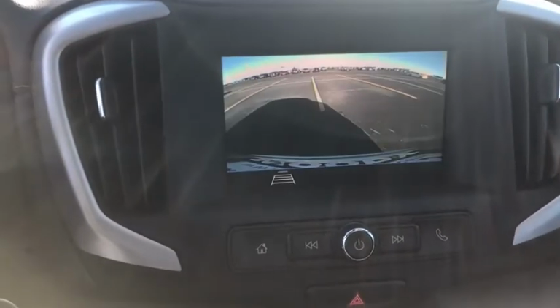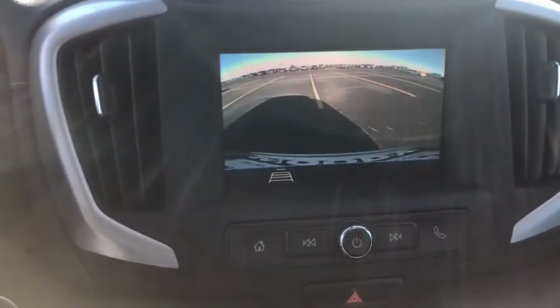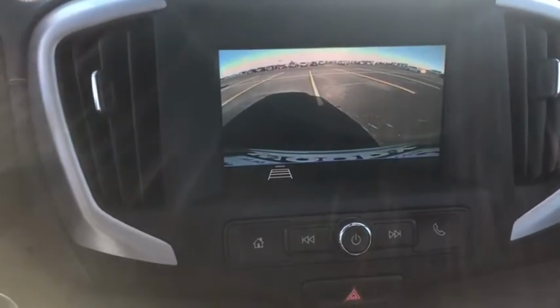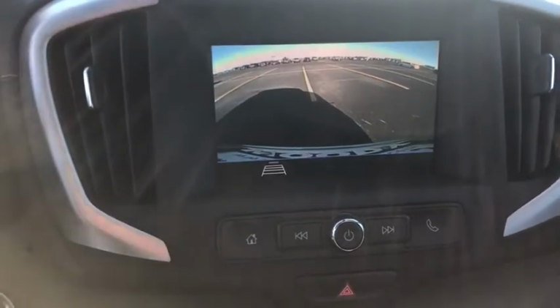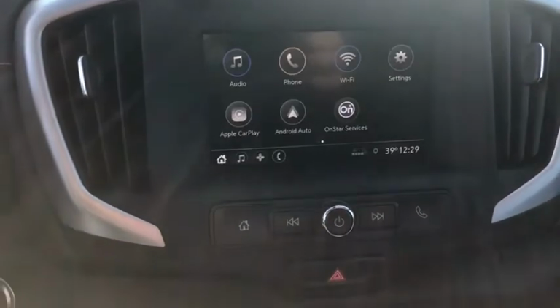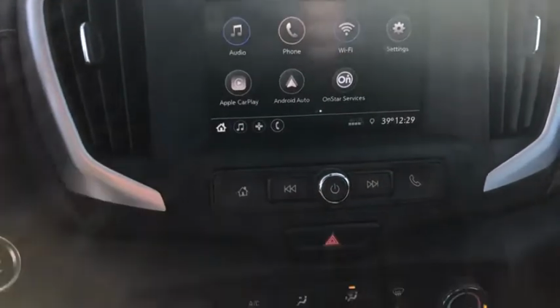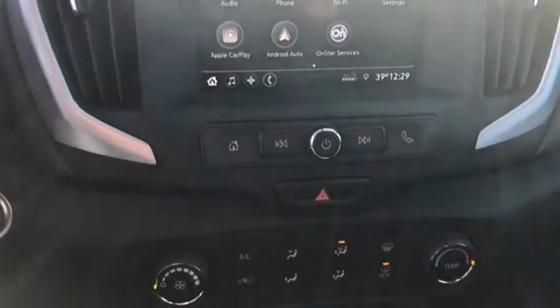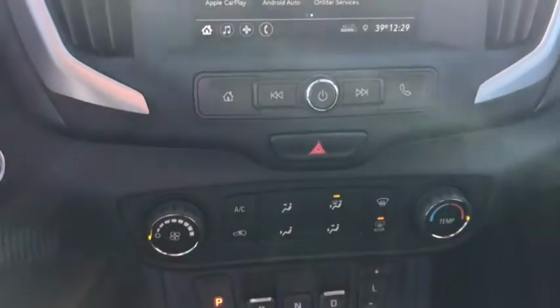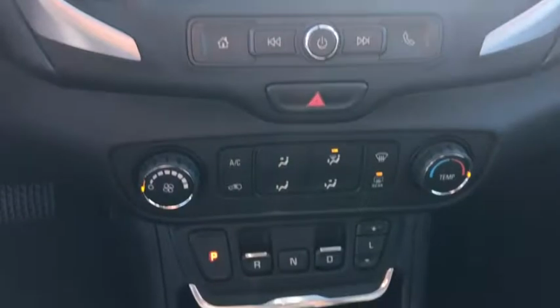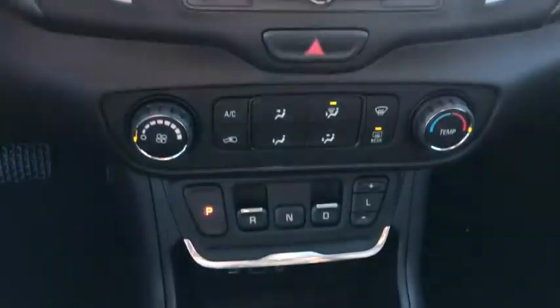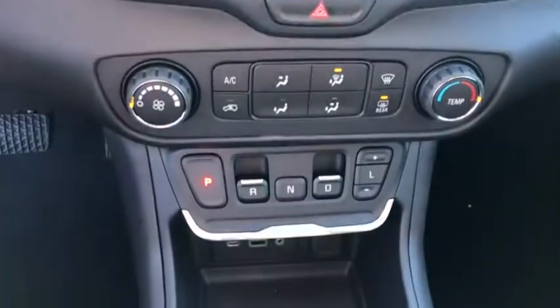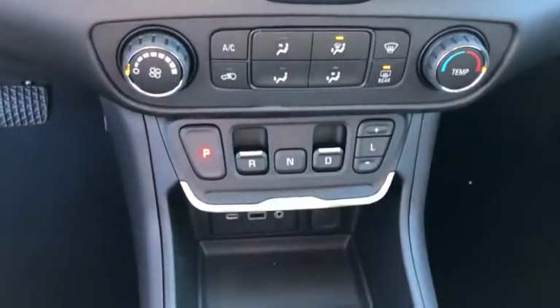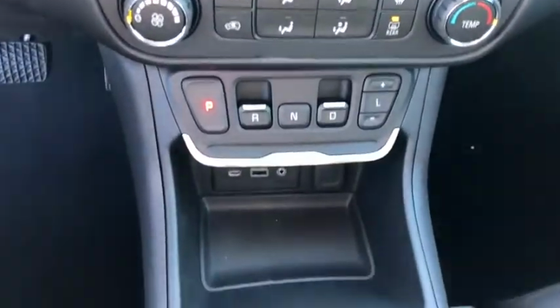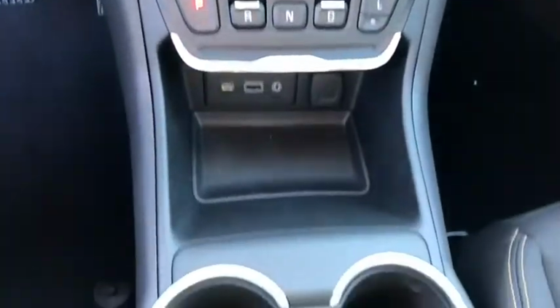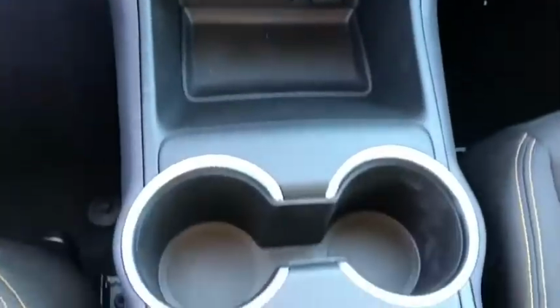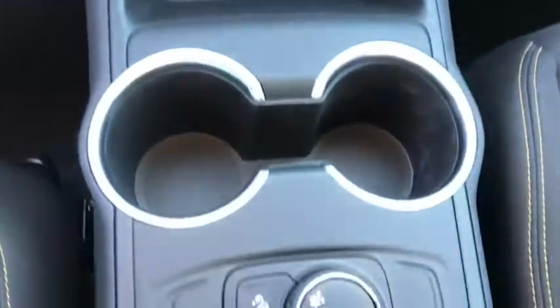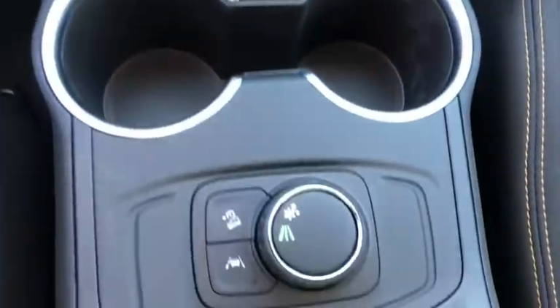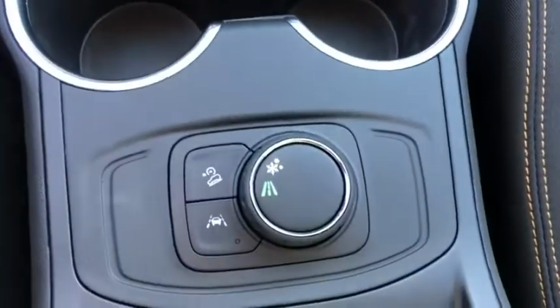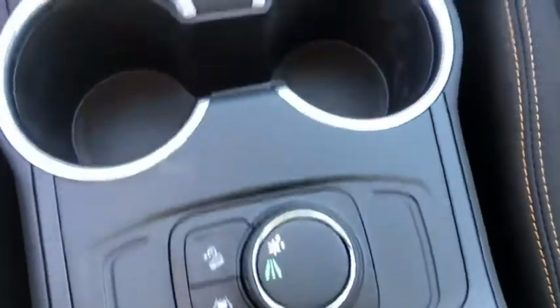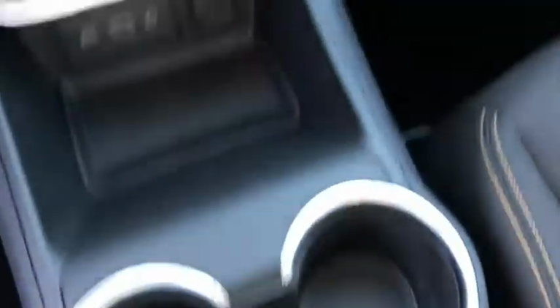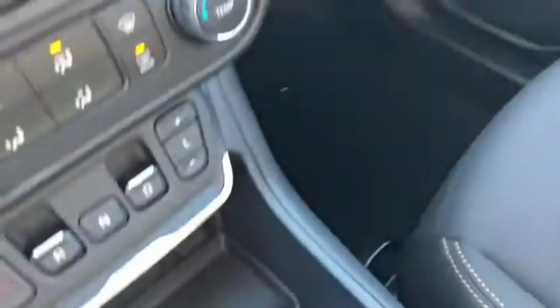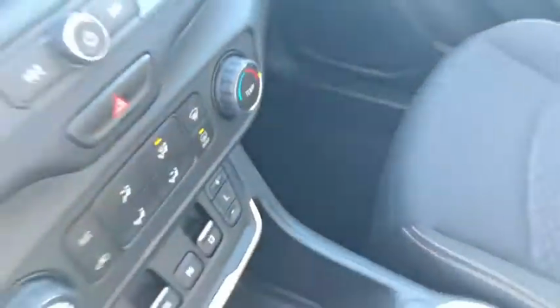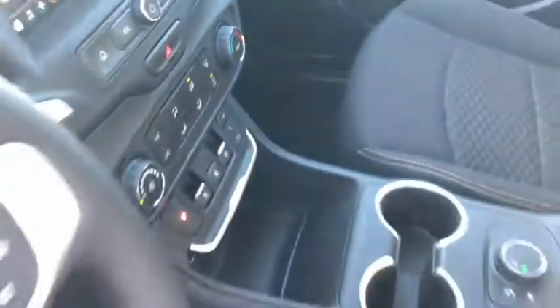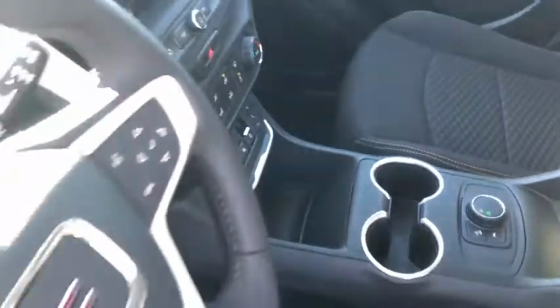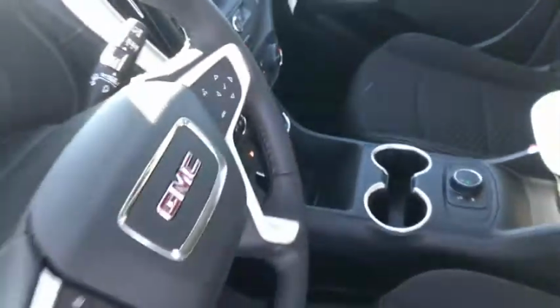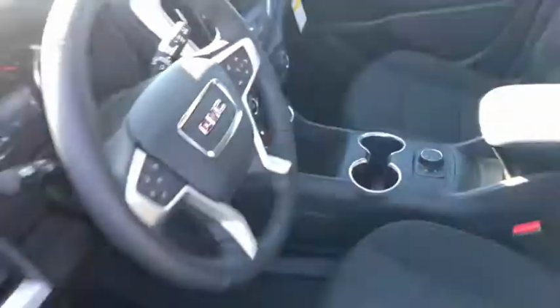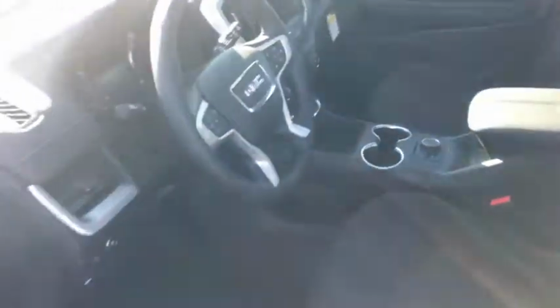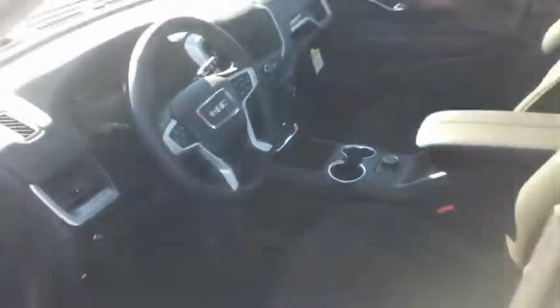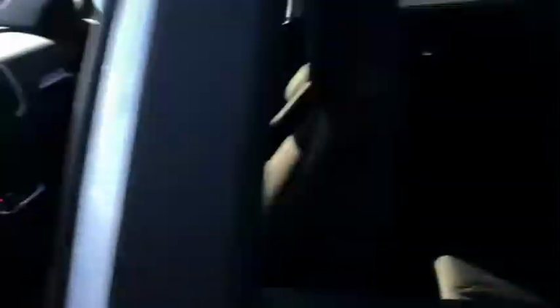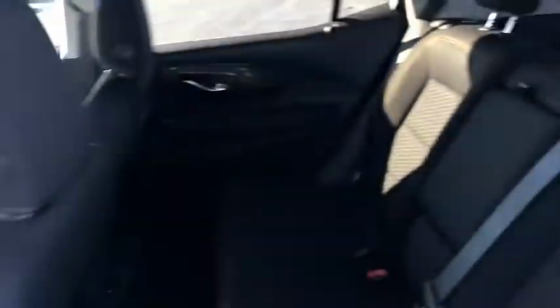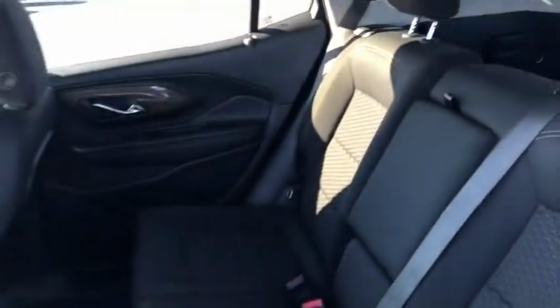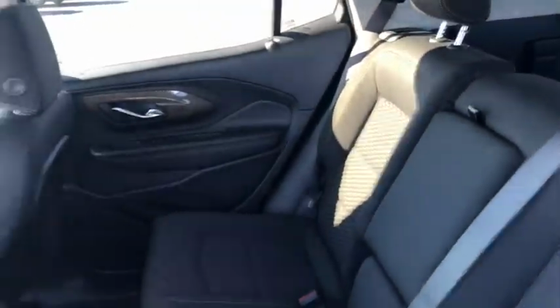Steering wheel audio control, lane departure warning, backup camera, anti-lock braking system, stability control, traction control, keyless entry, Bluetooth, leather-wrapped steering wheel, floor mats.